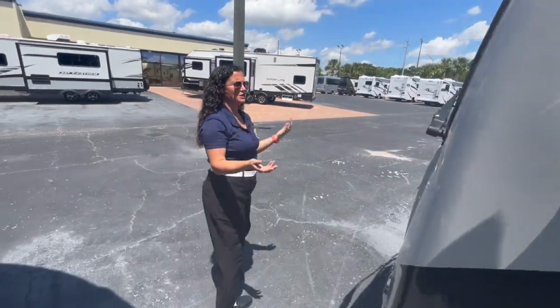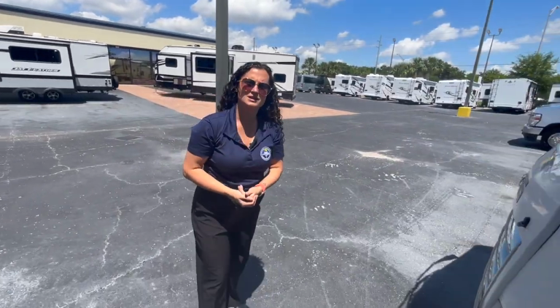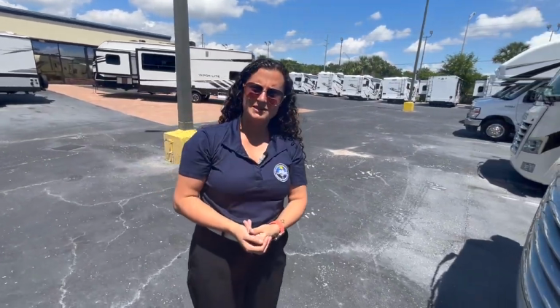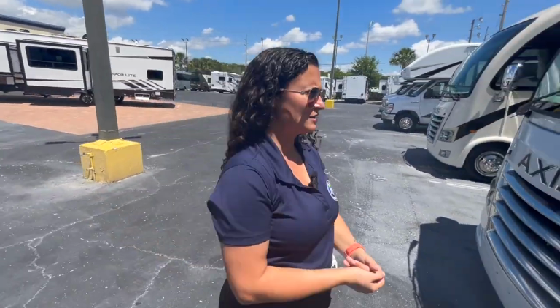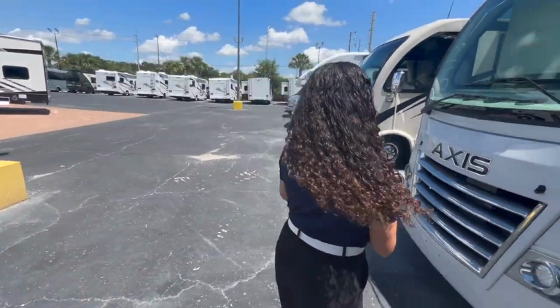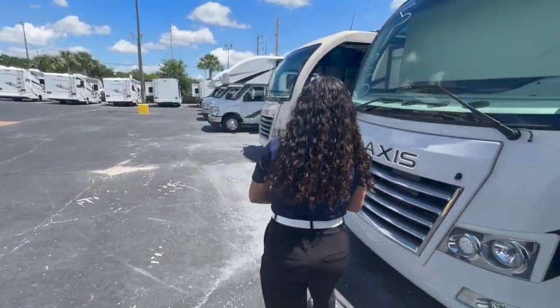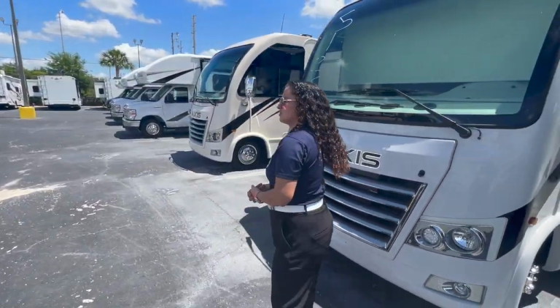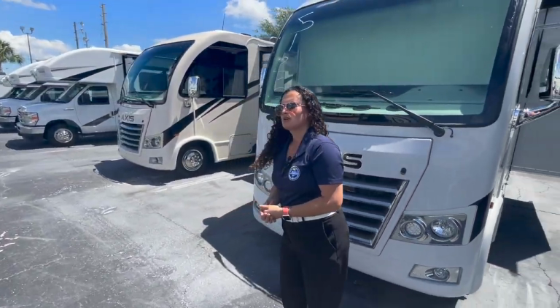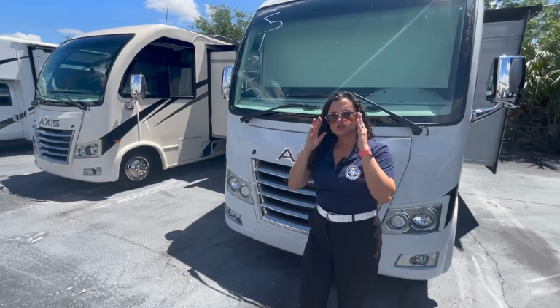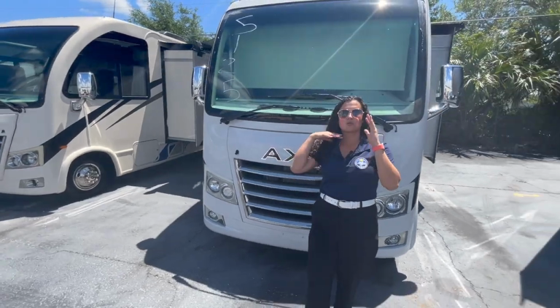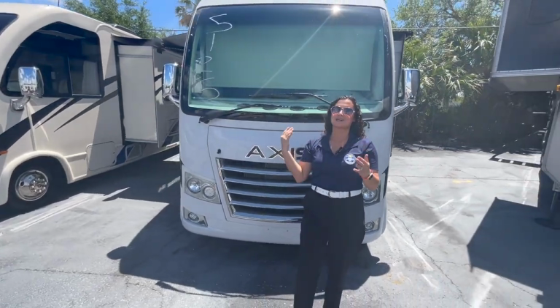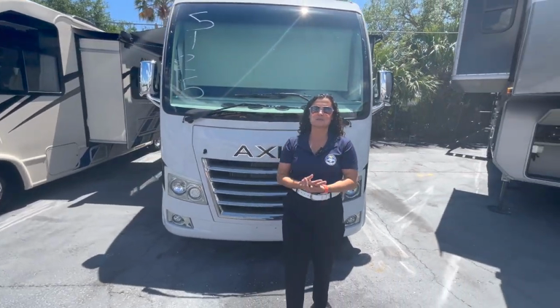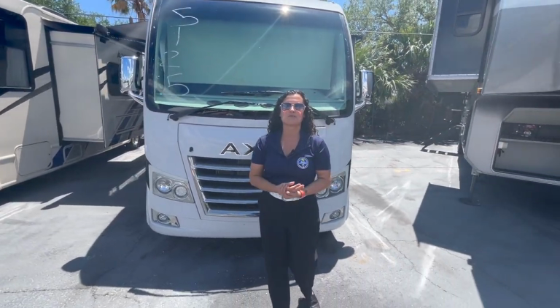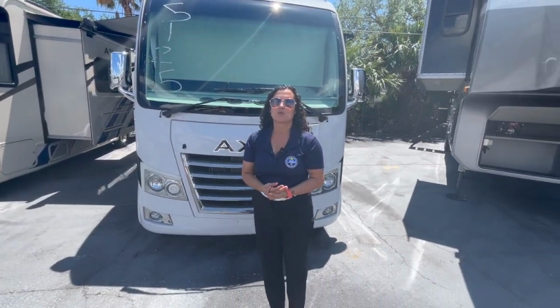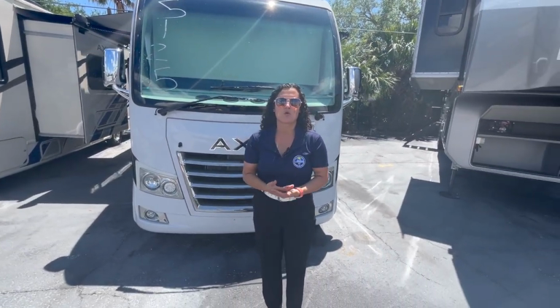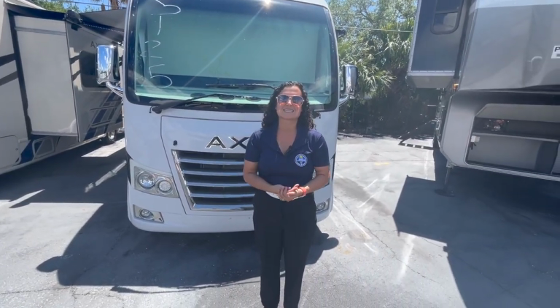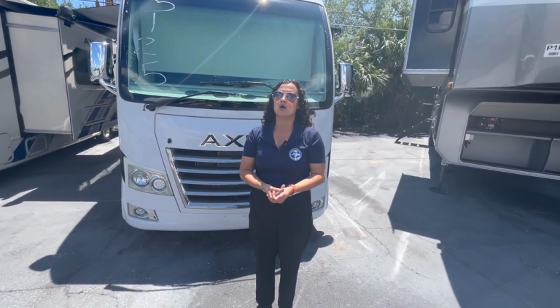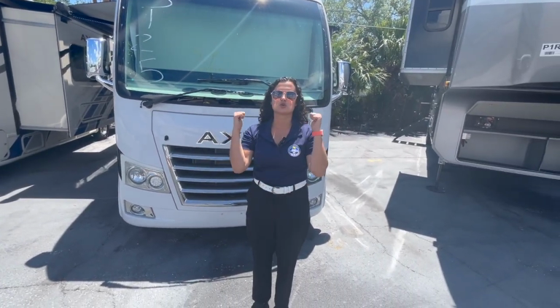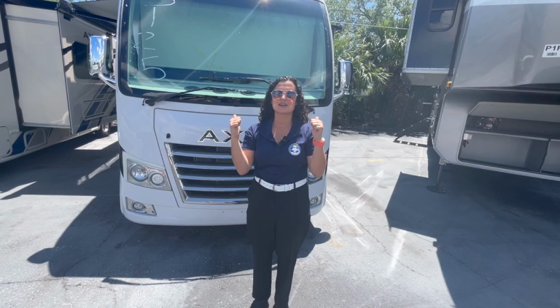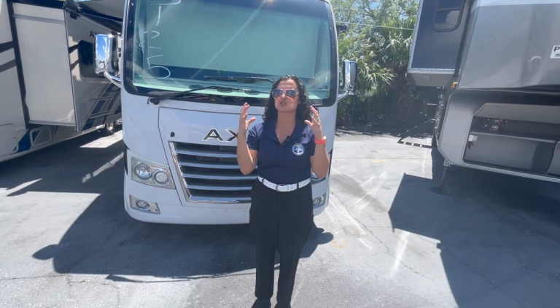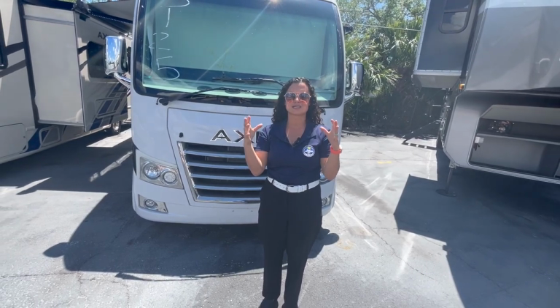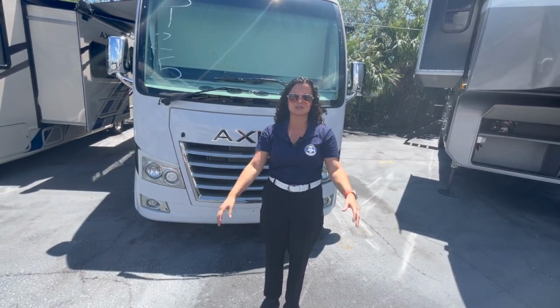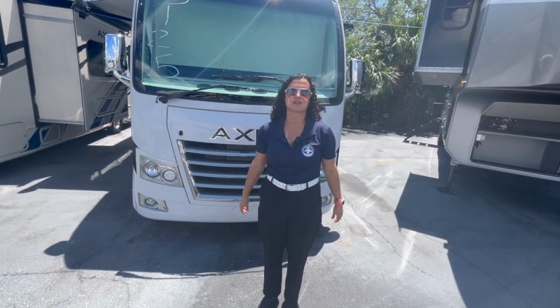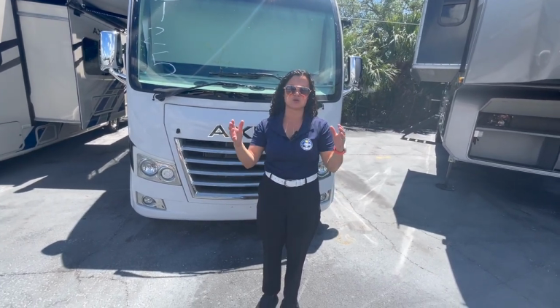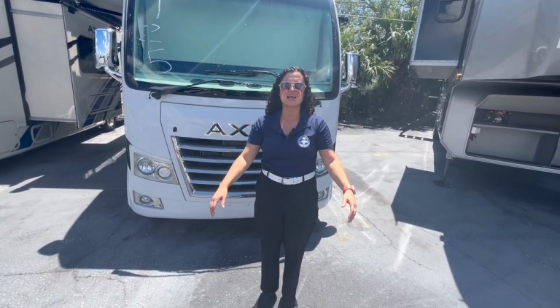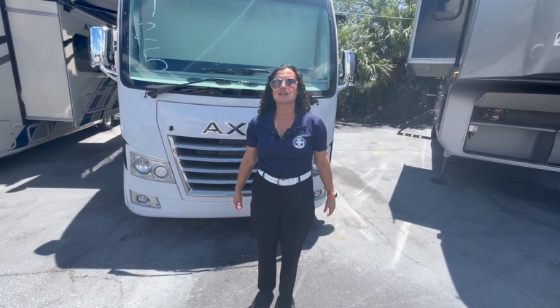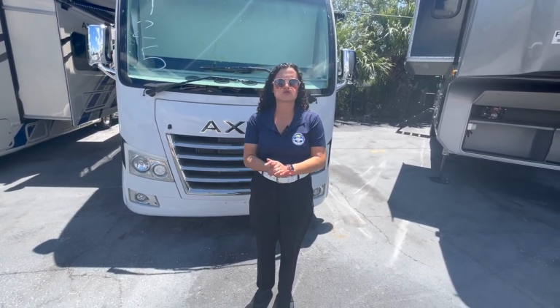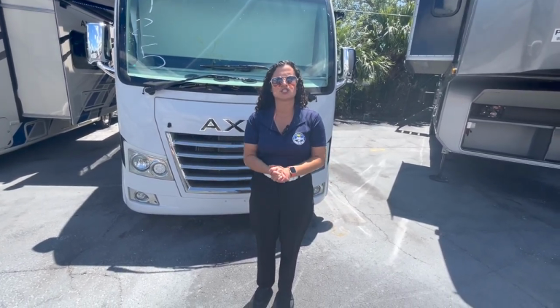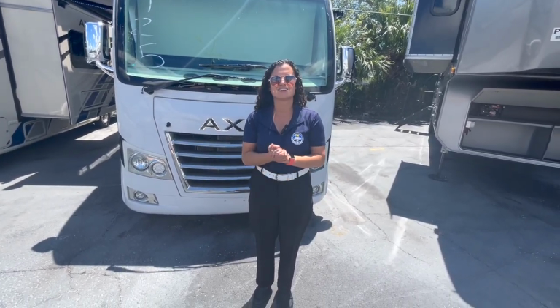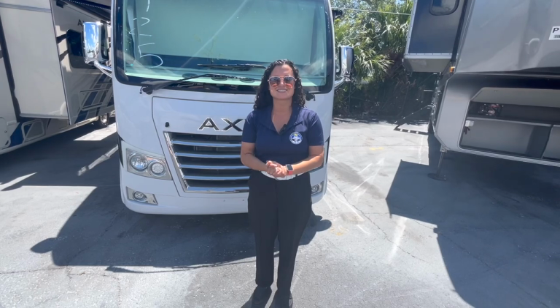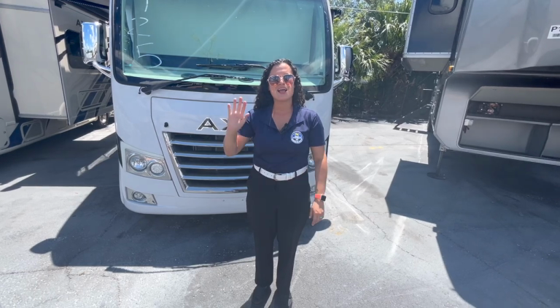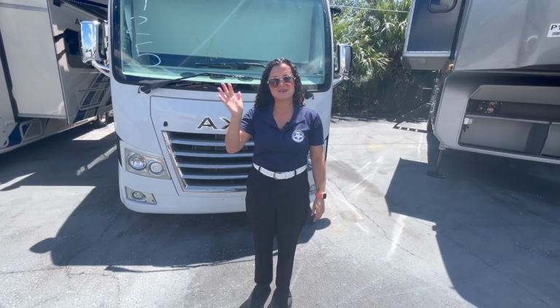That about covers it! Thank you so much for watching. This has been the Thor Axis 24.1 with that twin bed in the back. I'm super excited about this model — I think it'll sell quick. Until next time, happy camping!